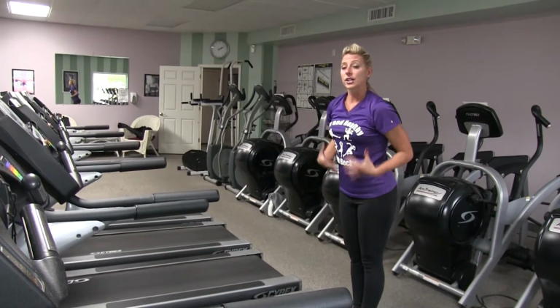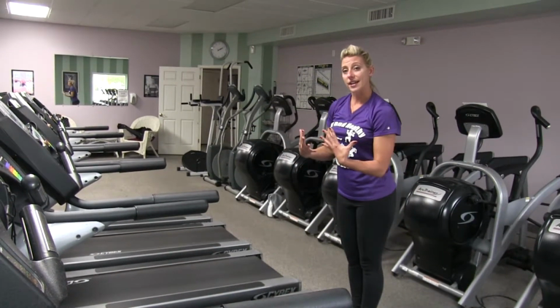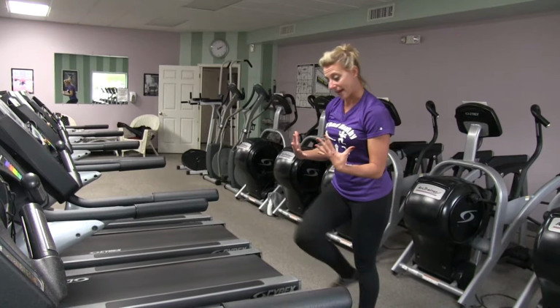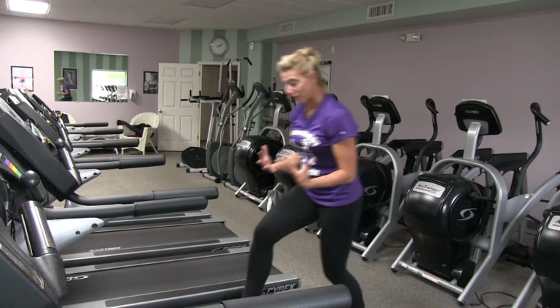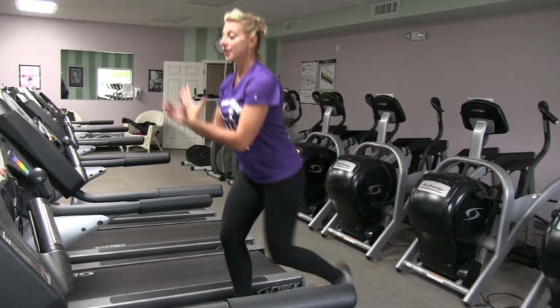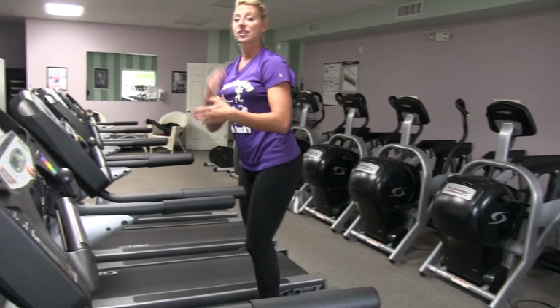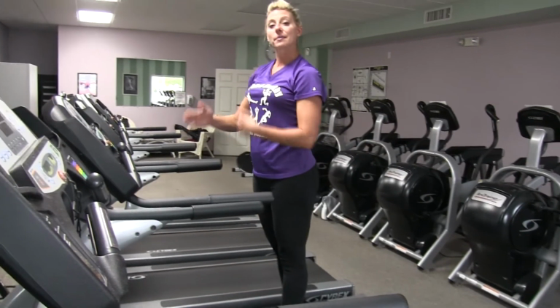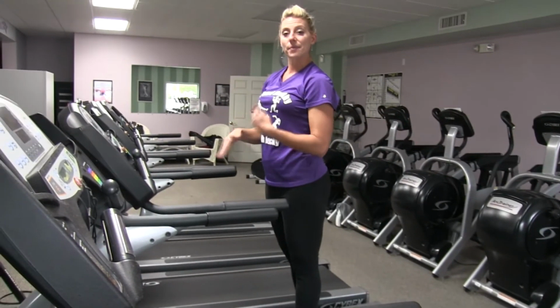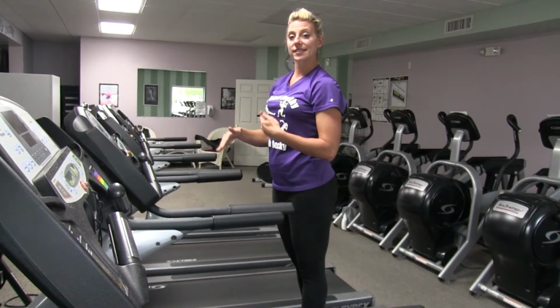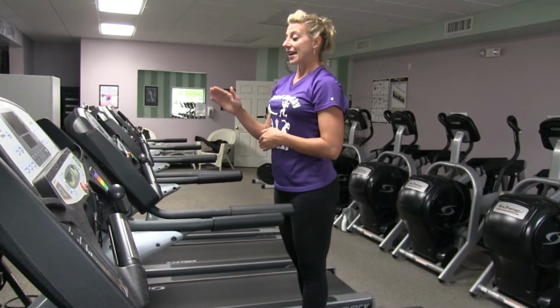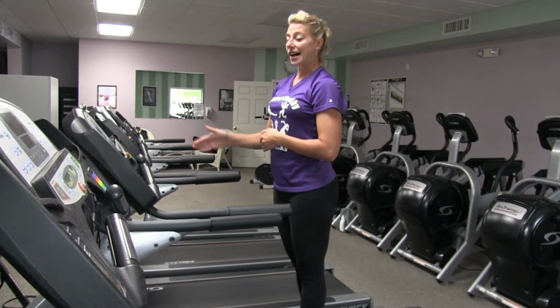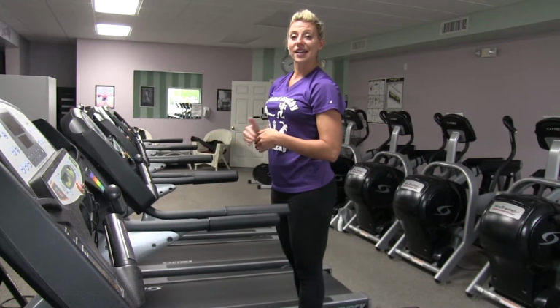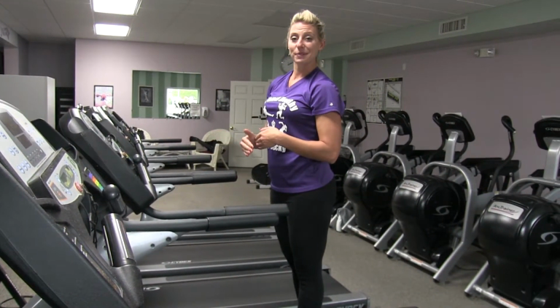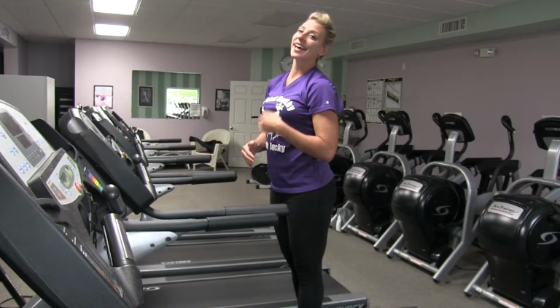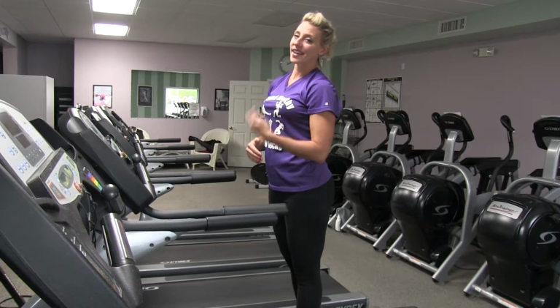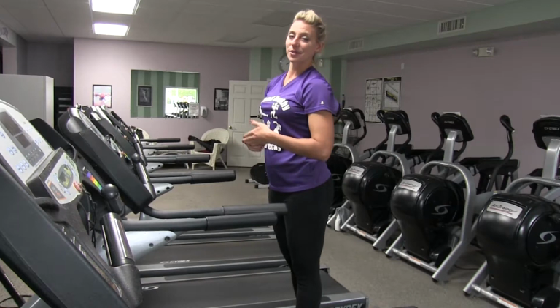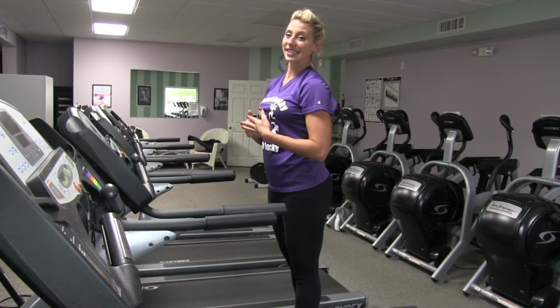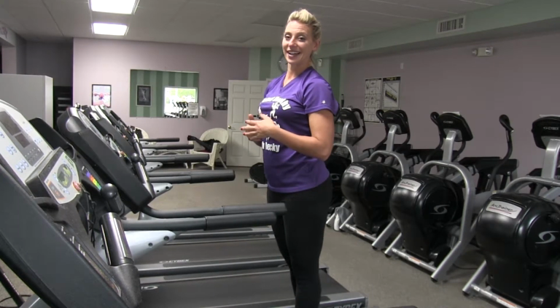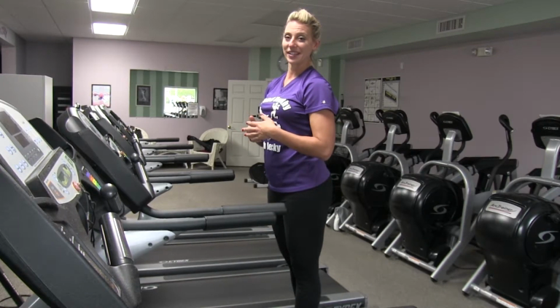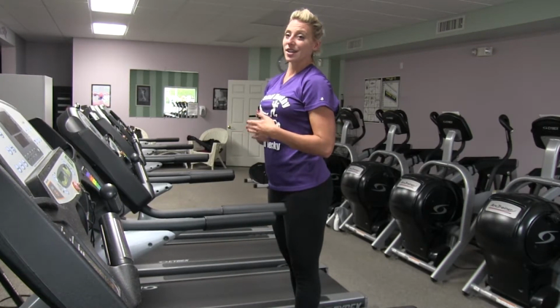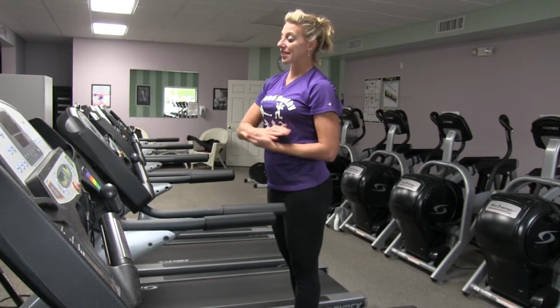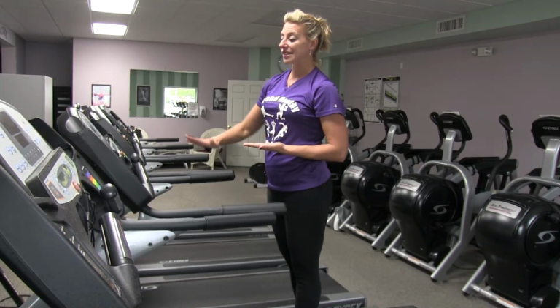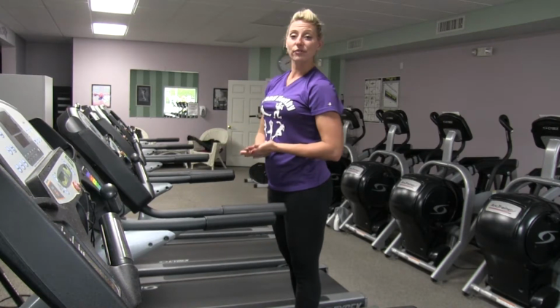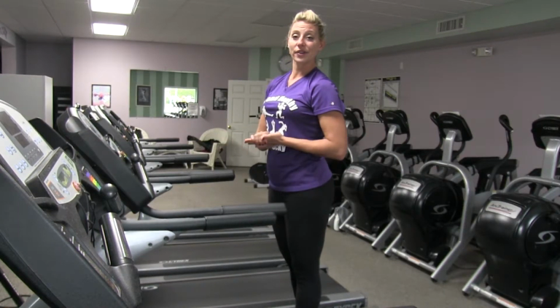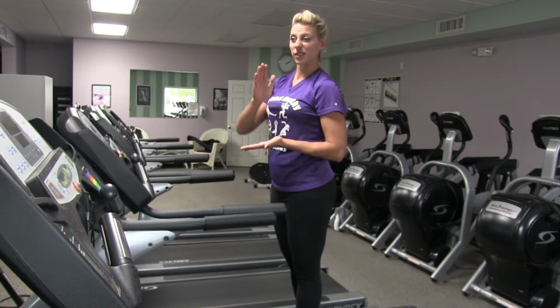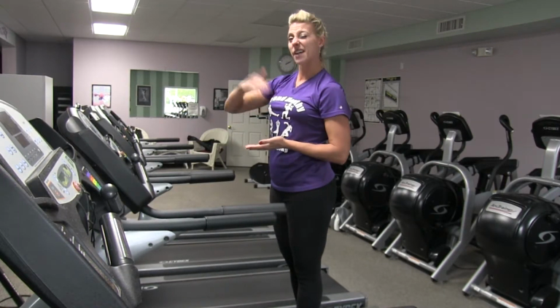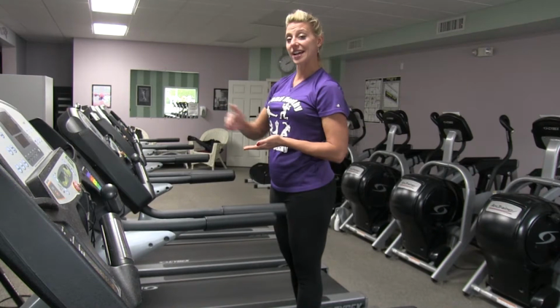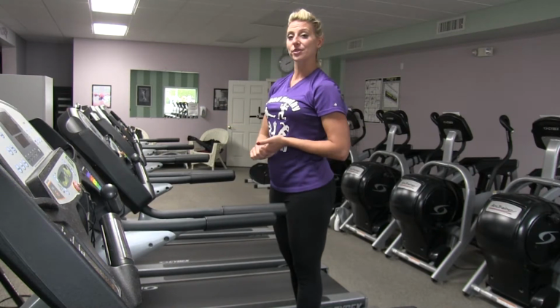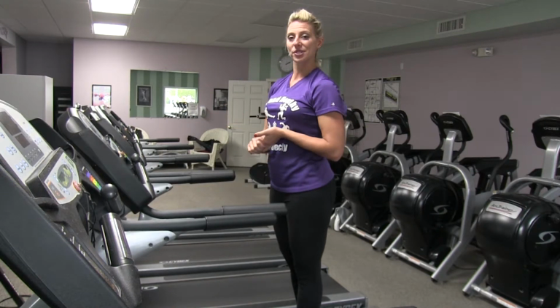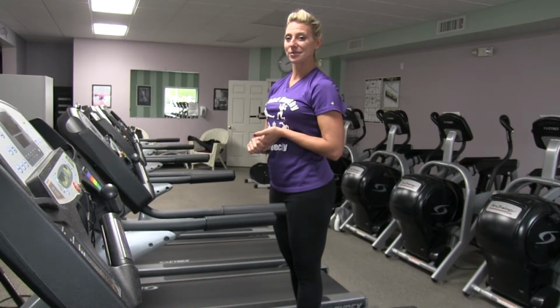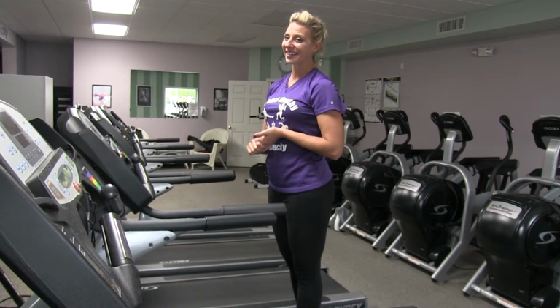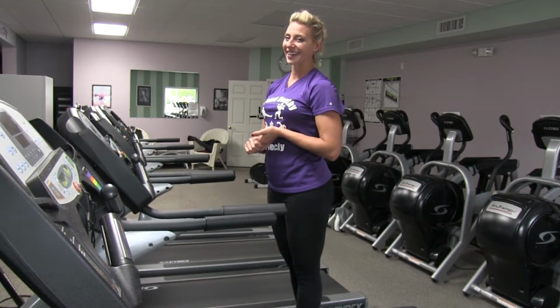Bring it back on, let your heart rate come back to normal, and start at a moderate pace. Then continue: high incline, low speed, then low incline, high speed. Do the first five minutes, then the last five minutes, with ten push-ups in between. Good luck.